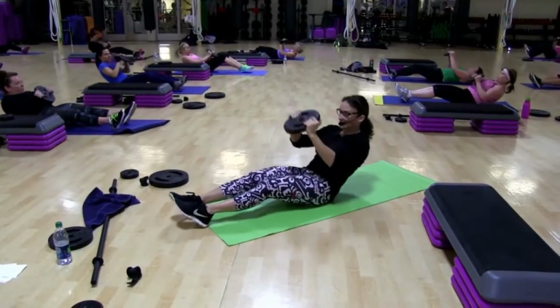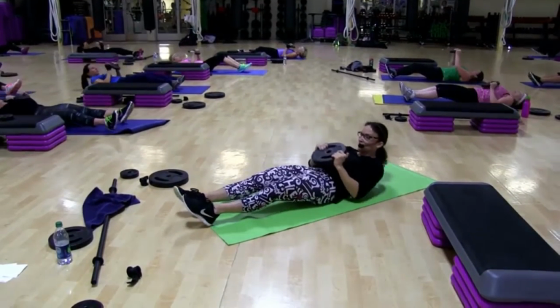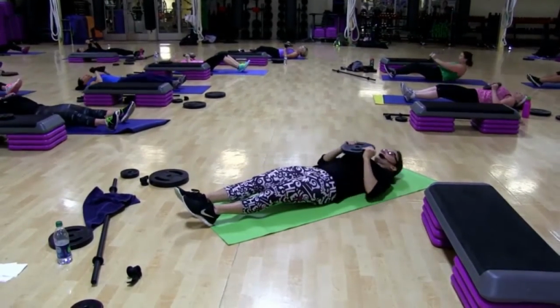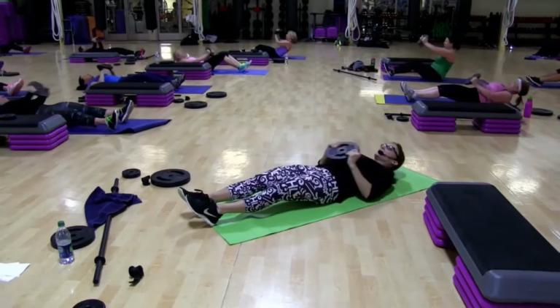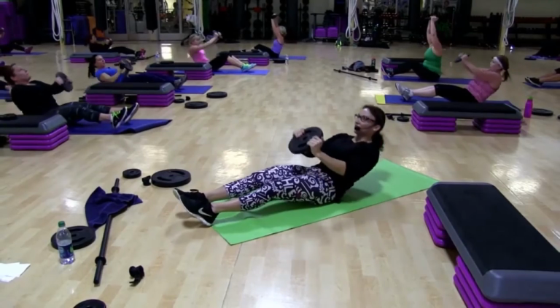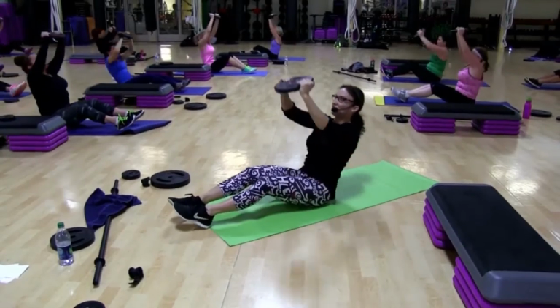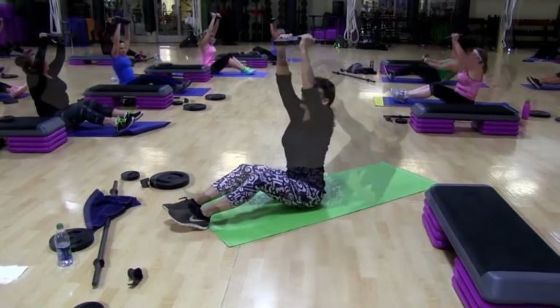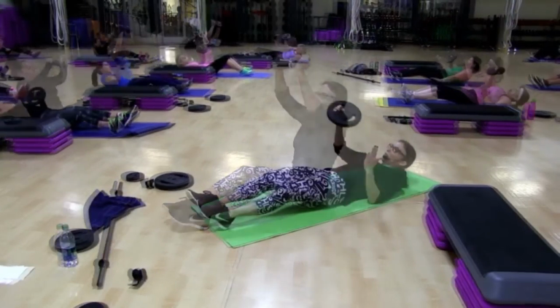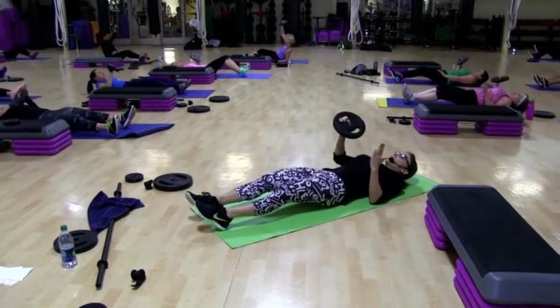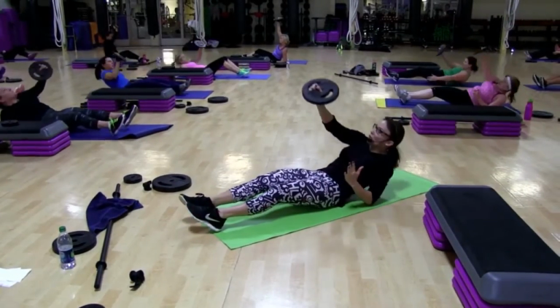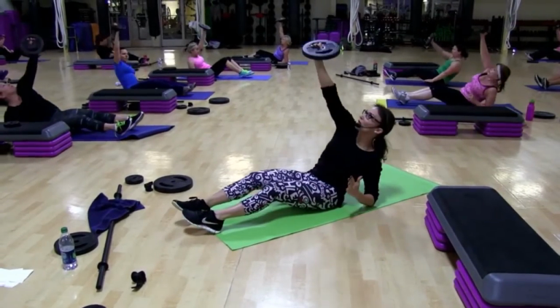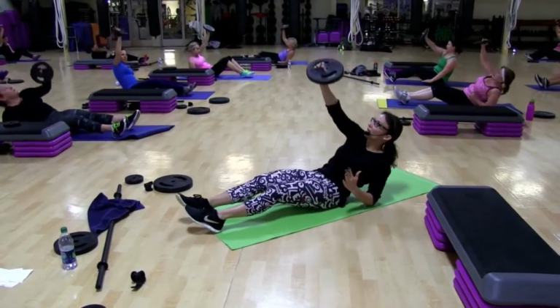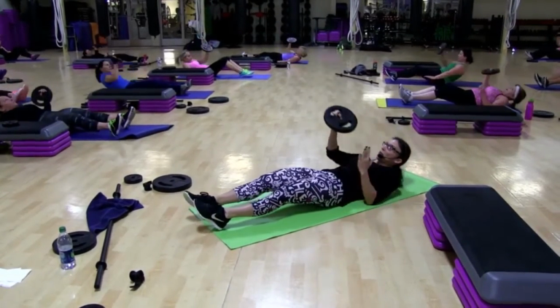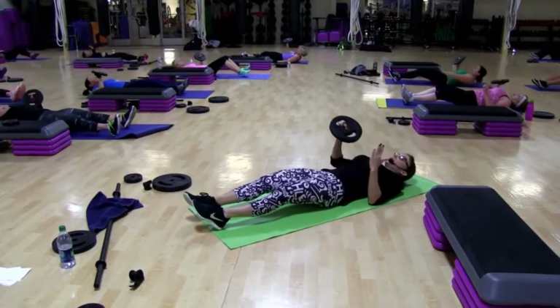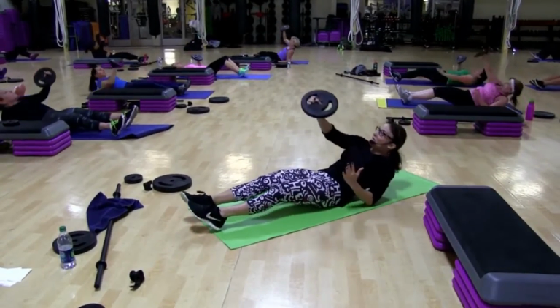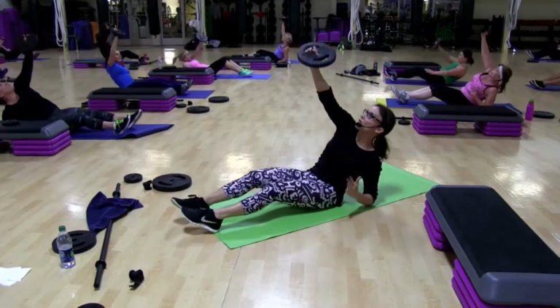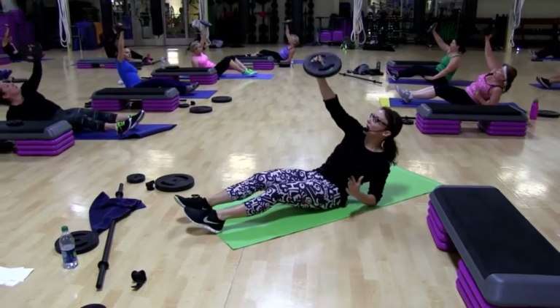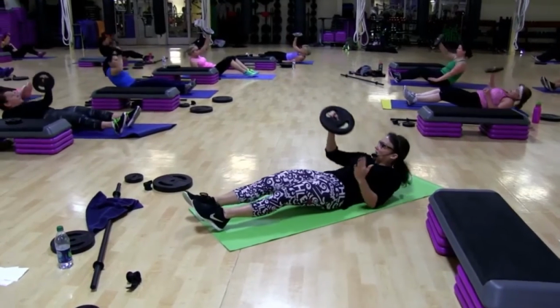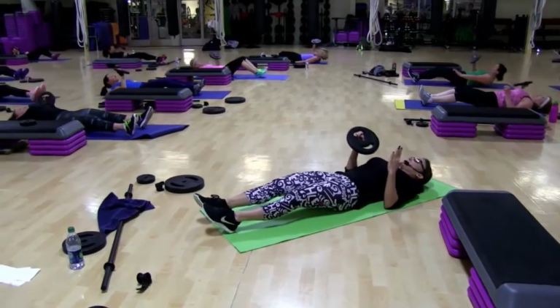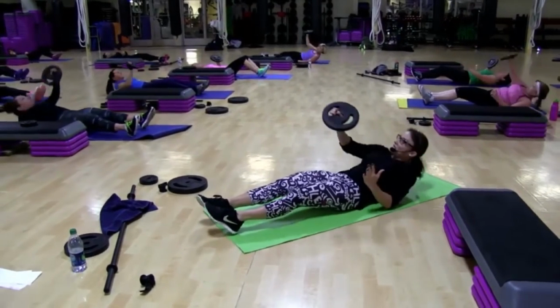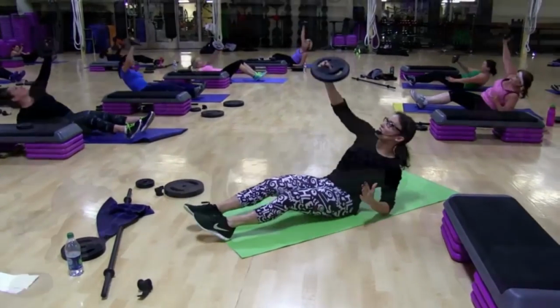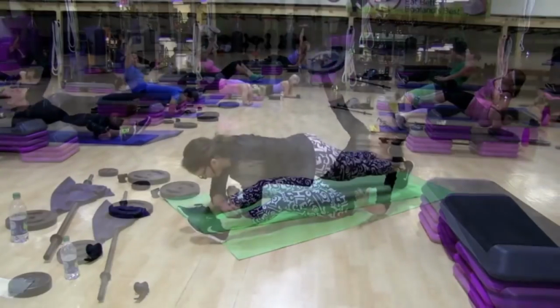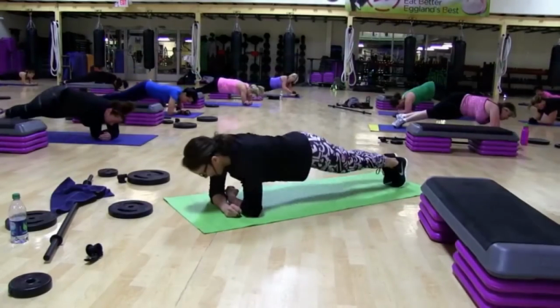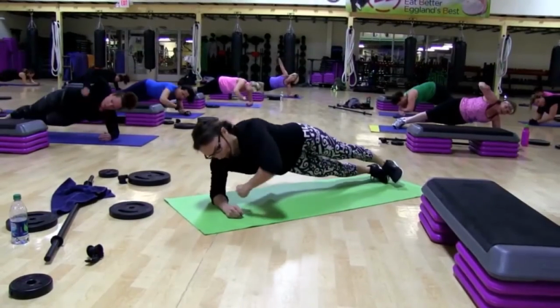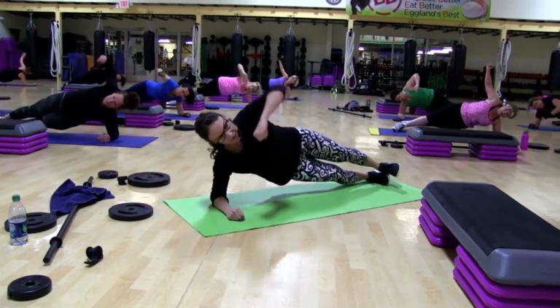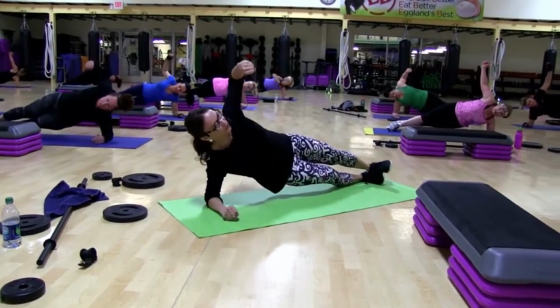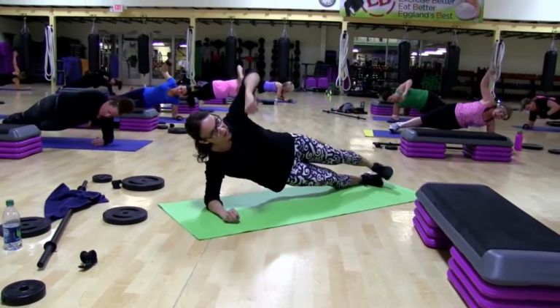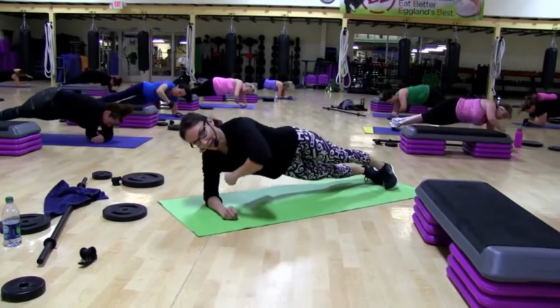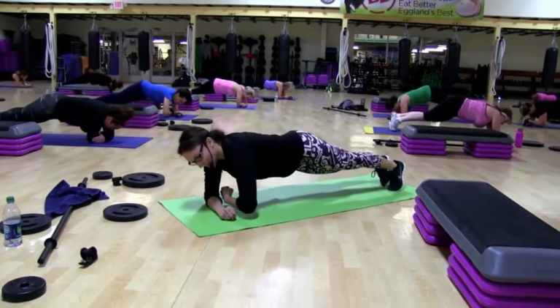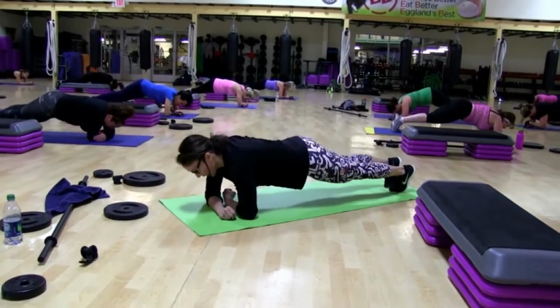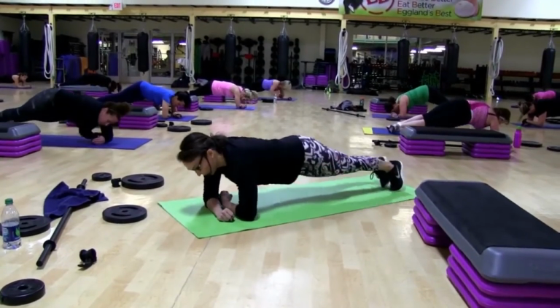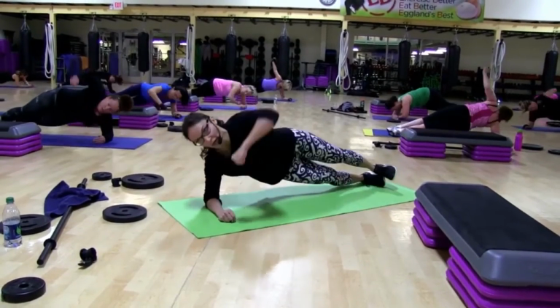Down. Lift. Three. Three. Four. Five. One. Two. Down. Stack your body.